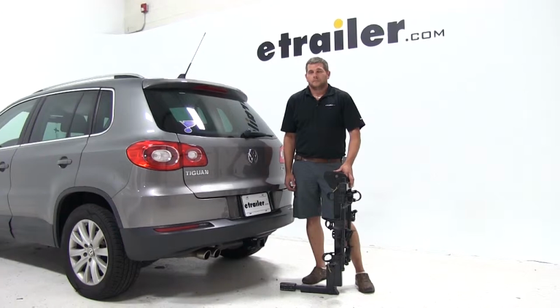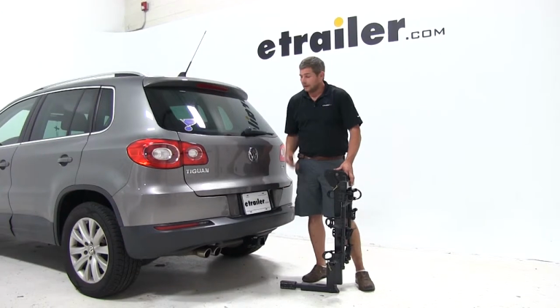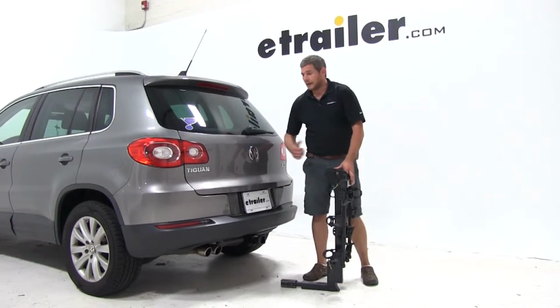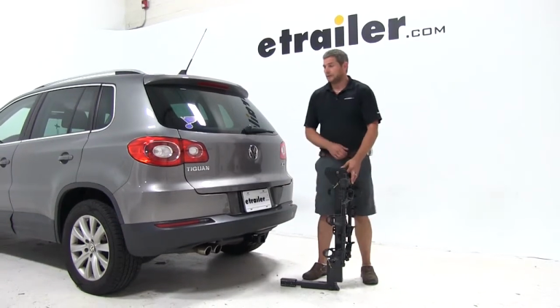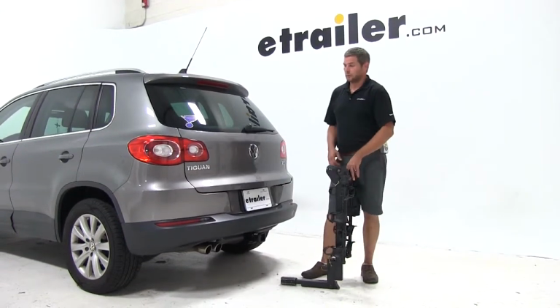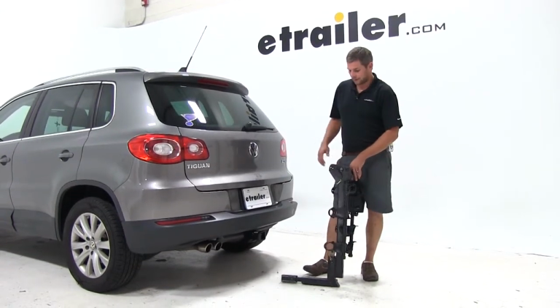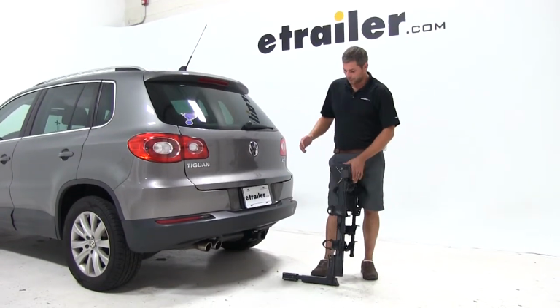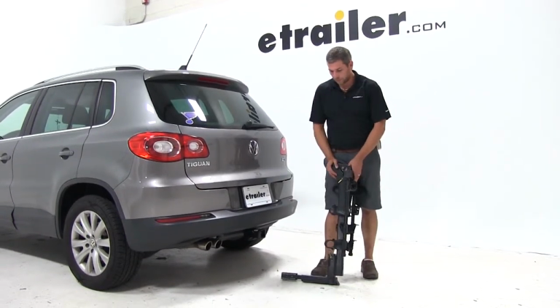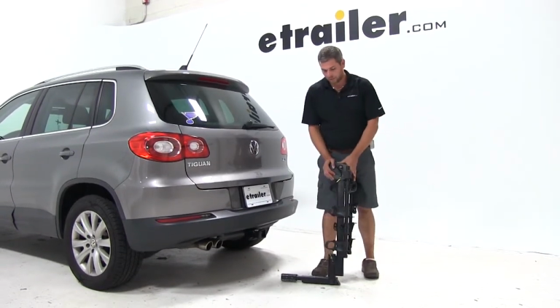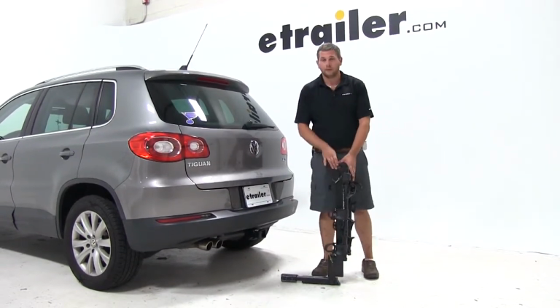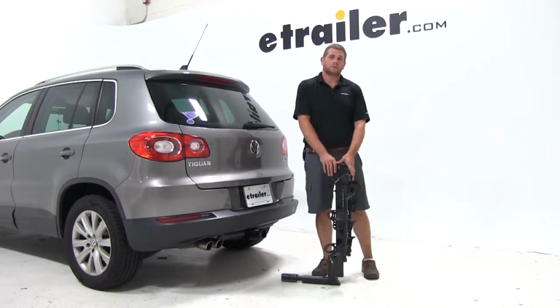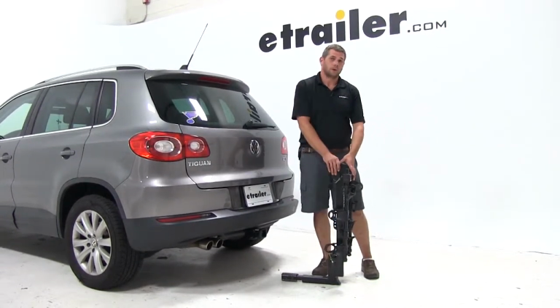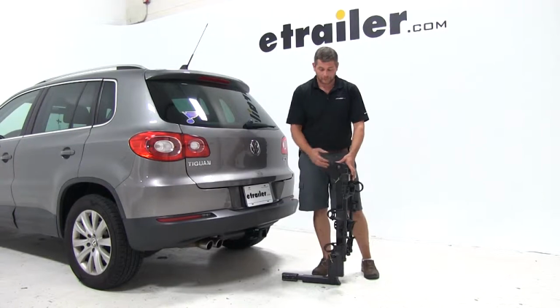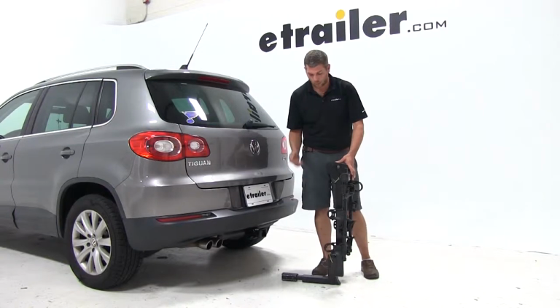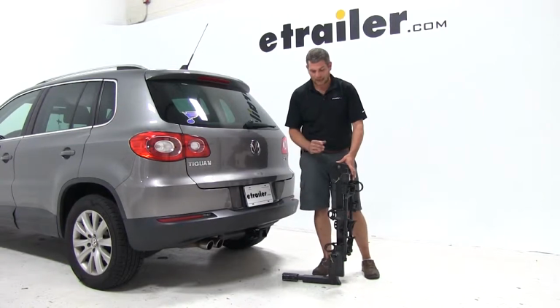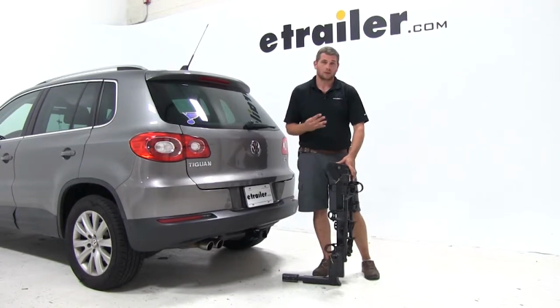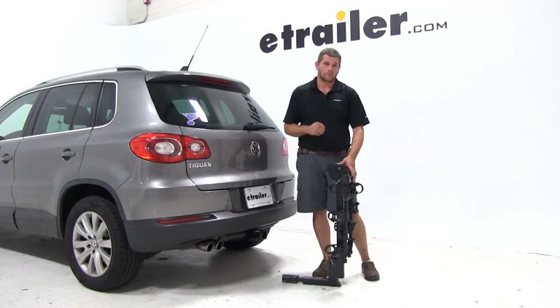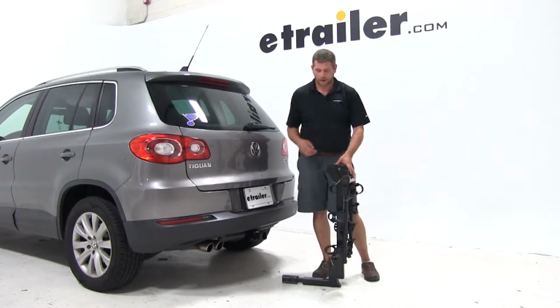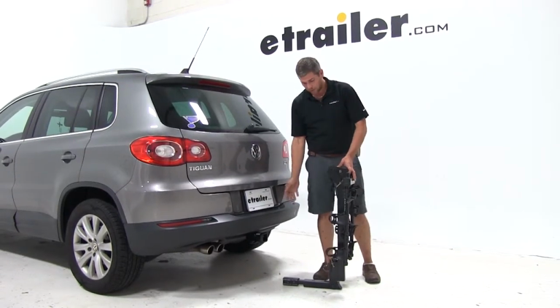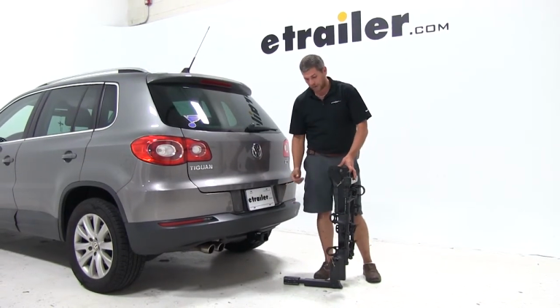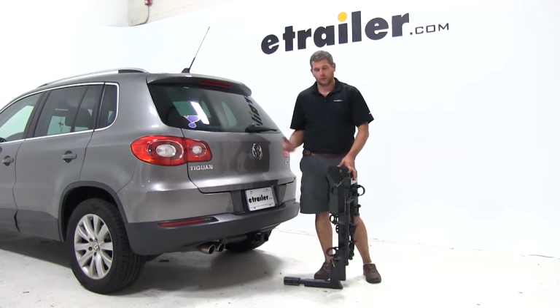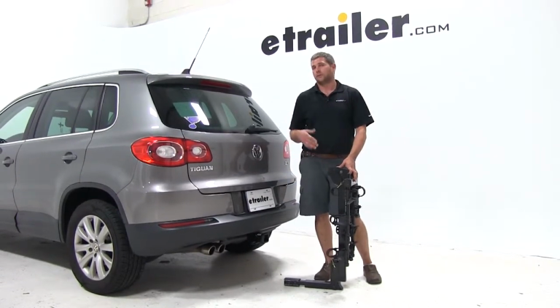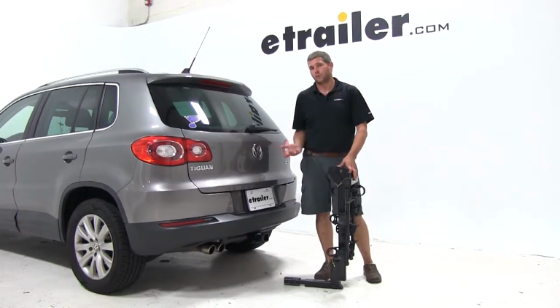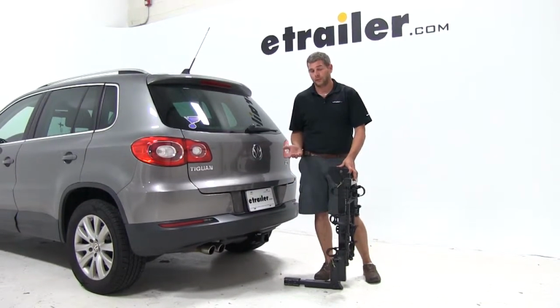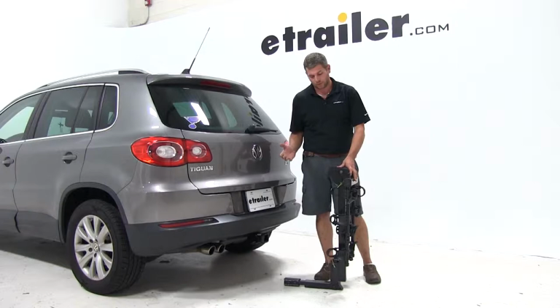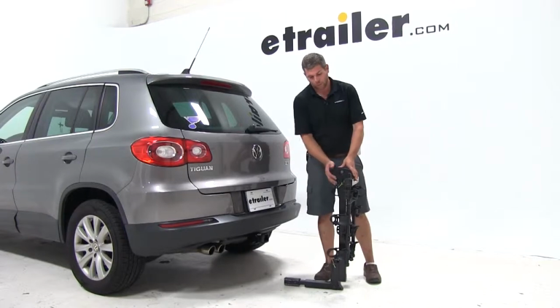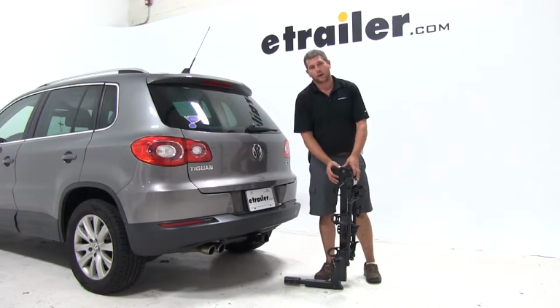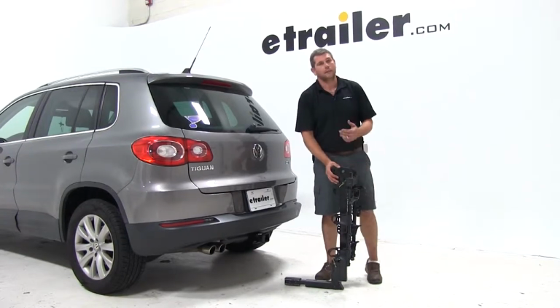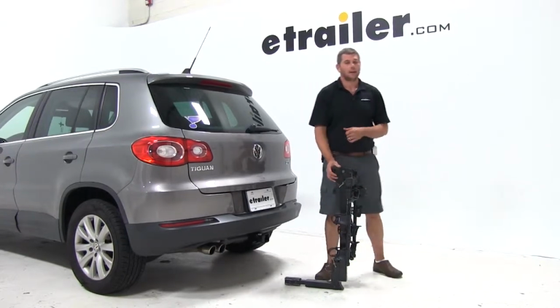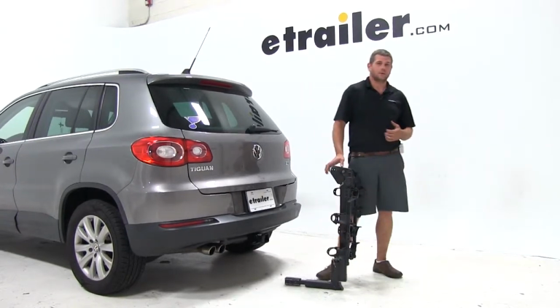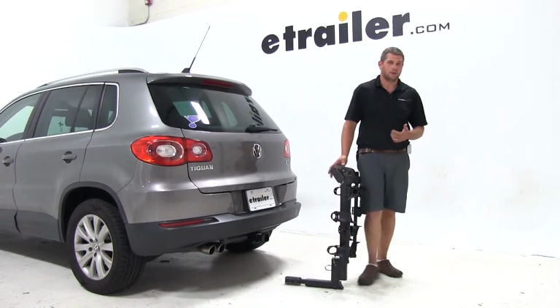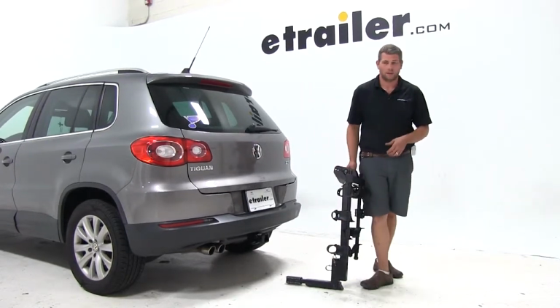Today on our 2010 Volkswagen Tiguan, we're going to be test fitting the Thule Hitching Post Pro. This is a folding and tilting 4-bike rack. It's been designed for use with 1.25-inch or 2-inch hitches. The part number on it is TH934 XTR.